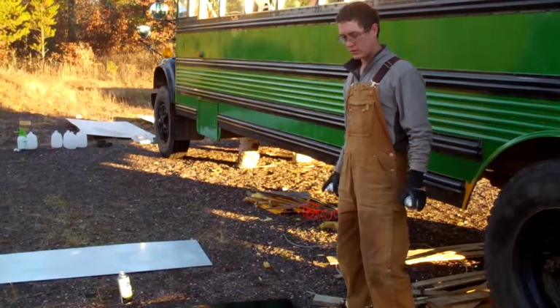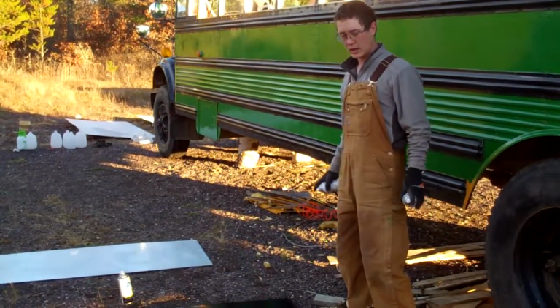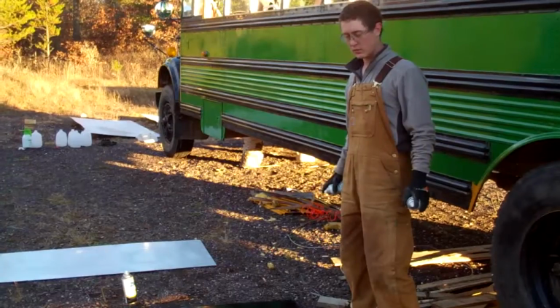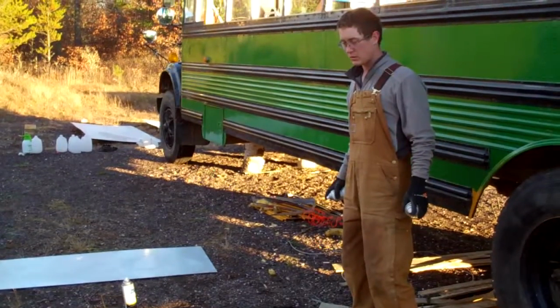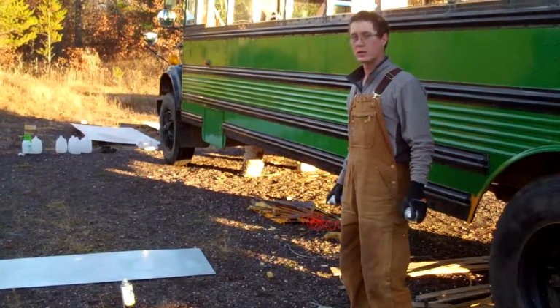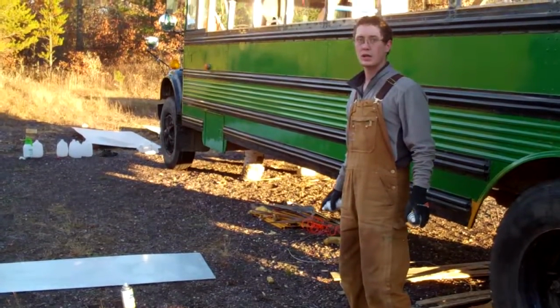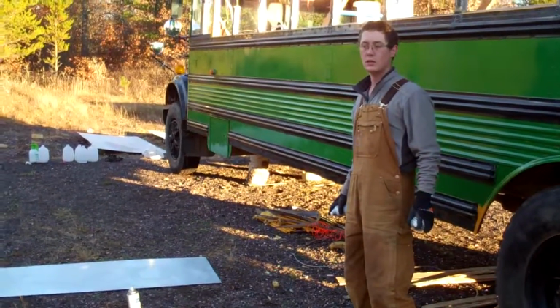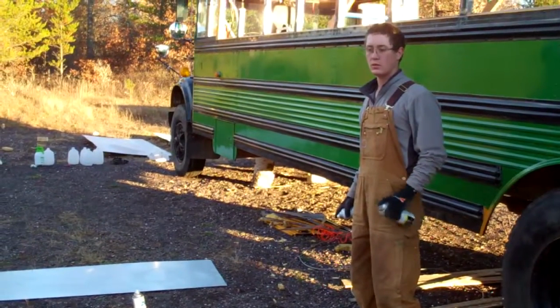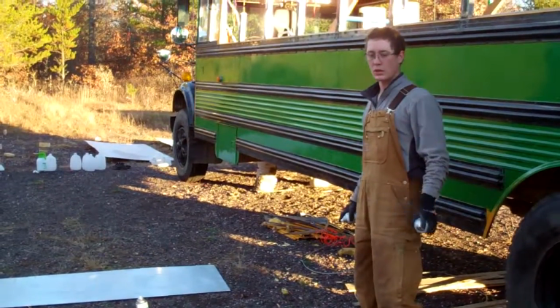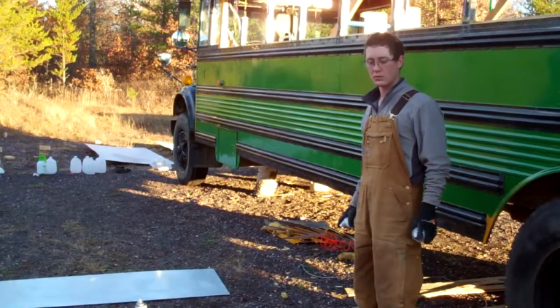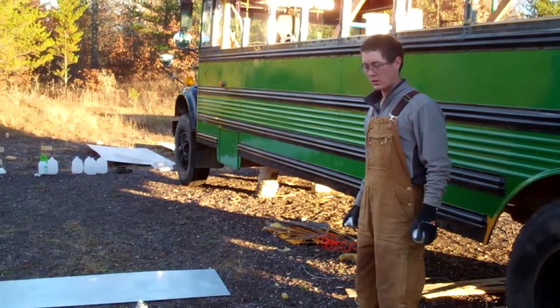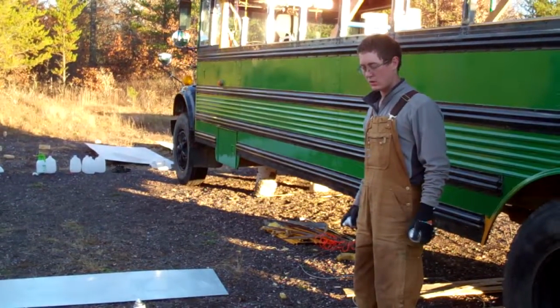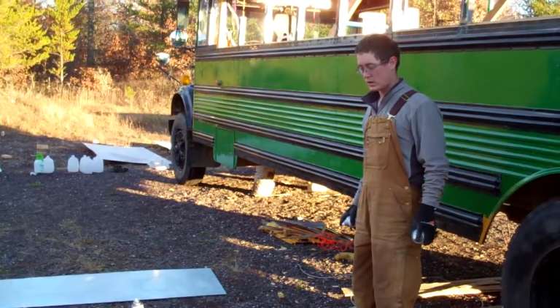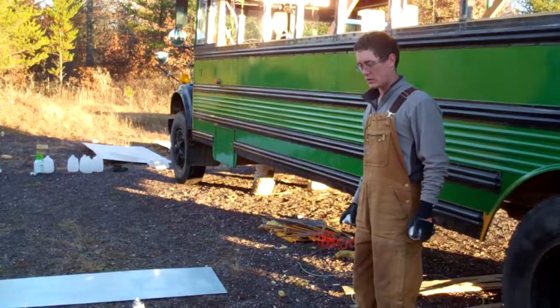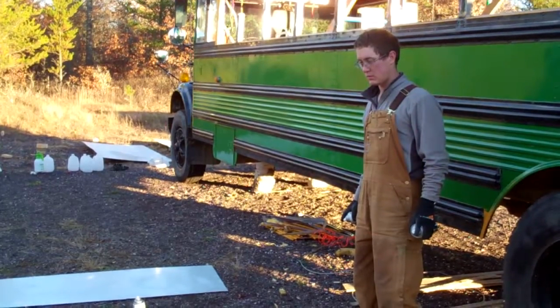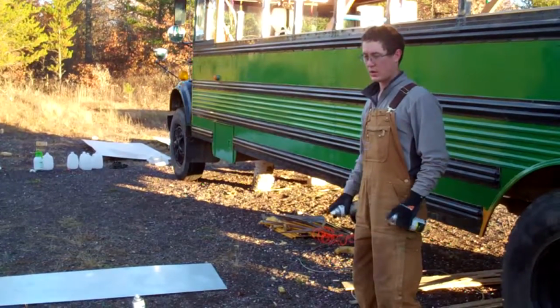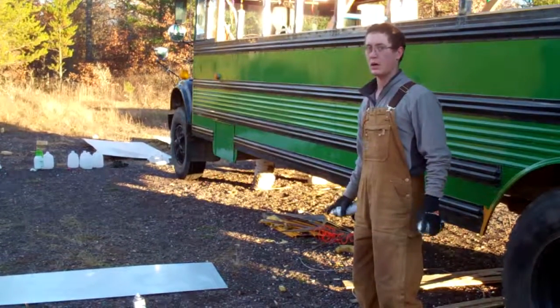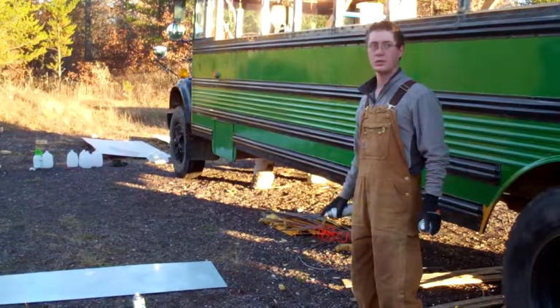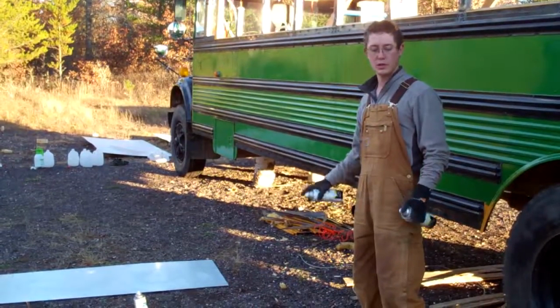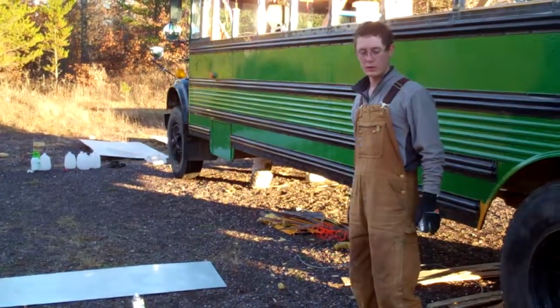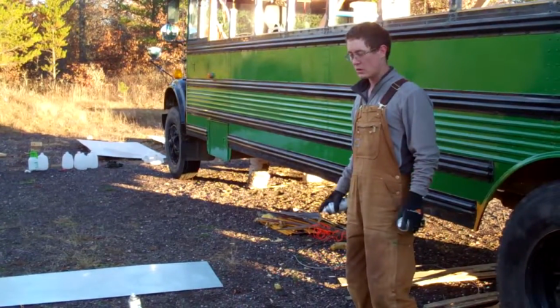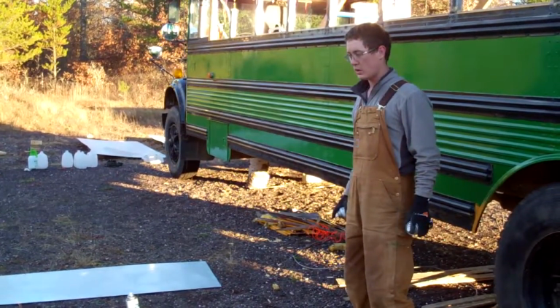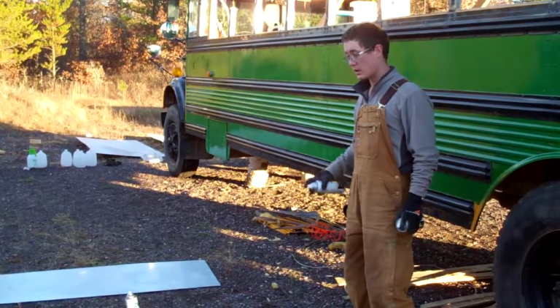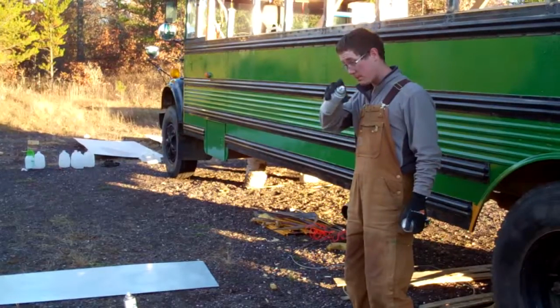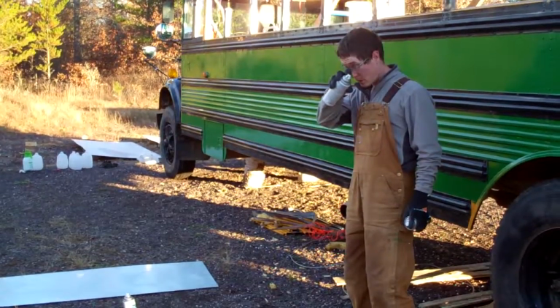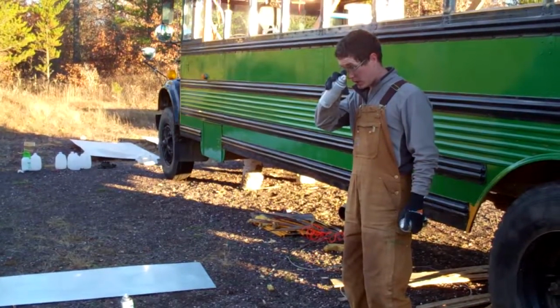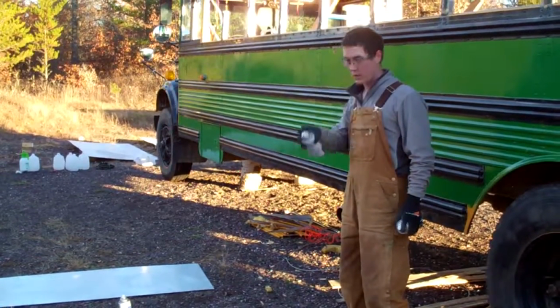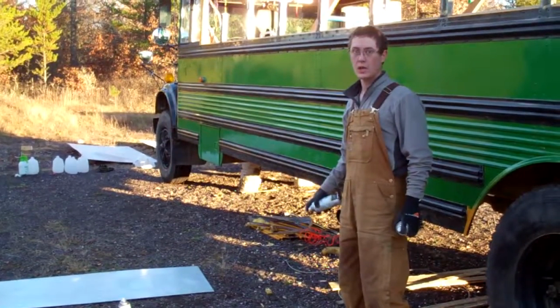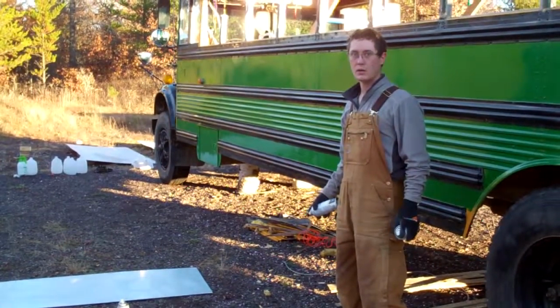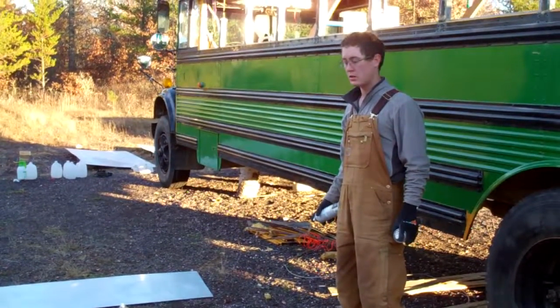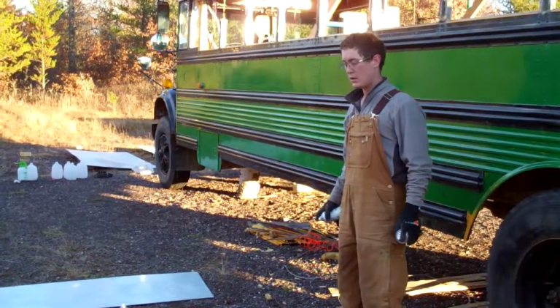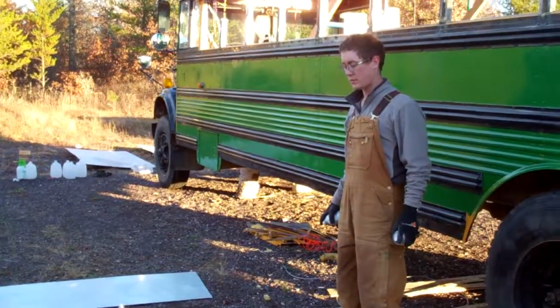We just etched it and we're painting it — trying to do this as quick as we can. We really have two more days of good skinning and we're kind of running behind. We're gonna try to have all this ready to go today, but I'll probably have to paint half of it today and half of it tomorrow.